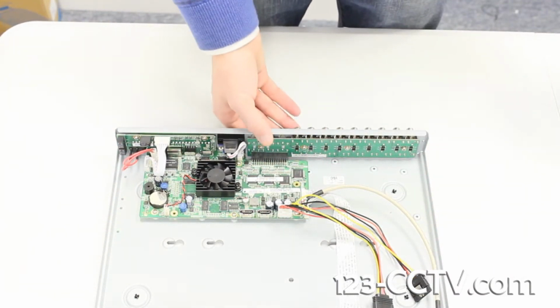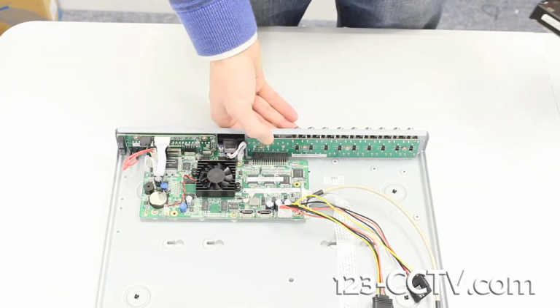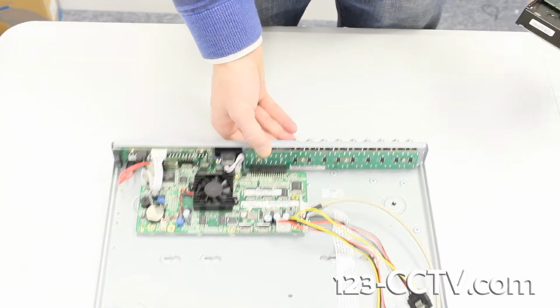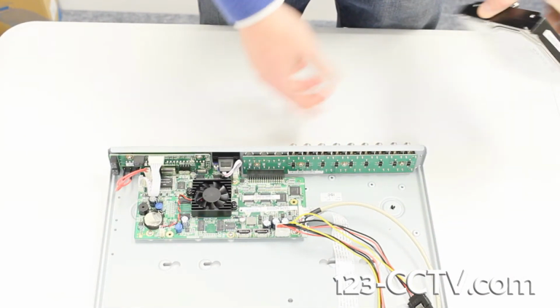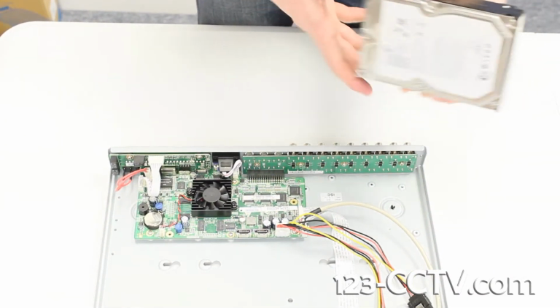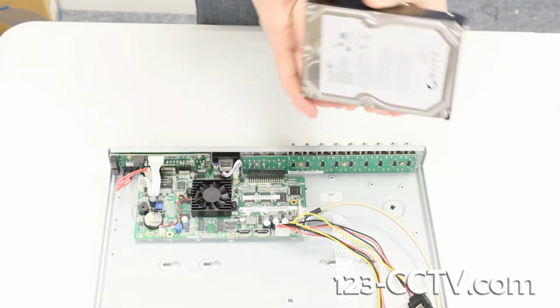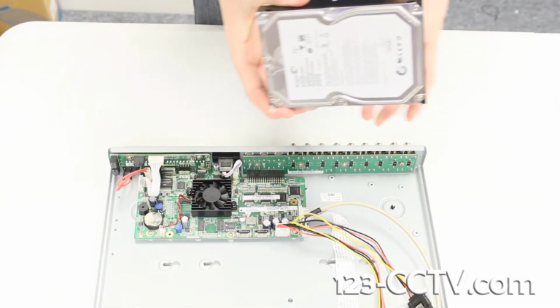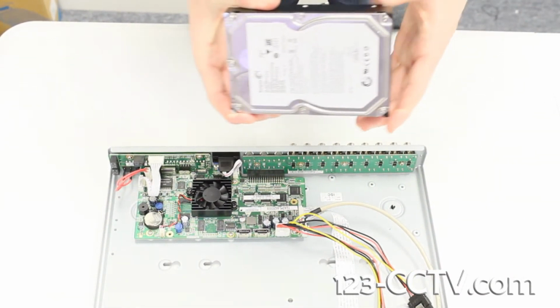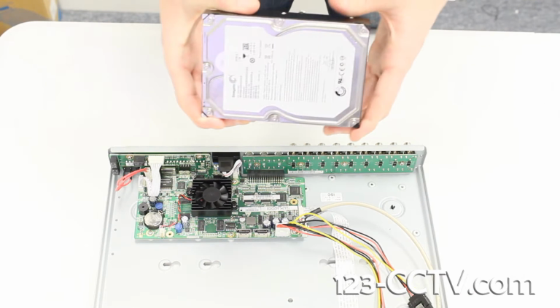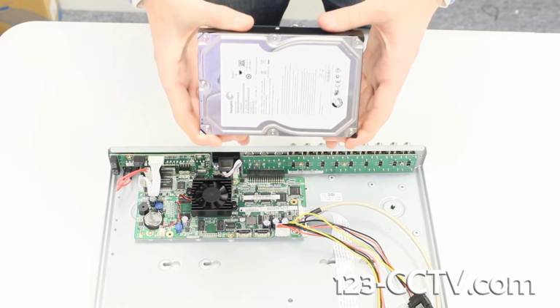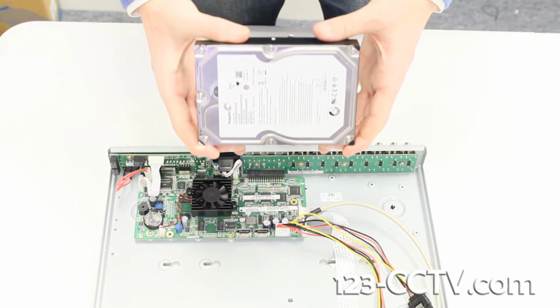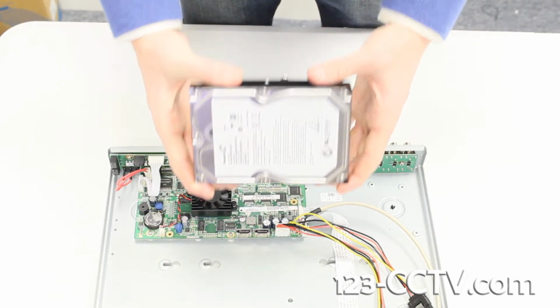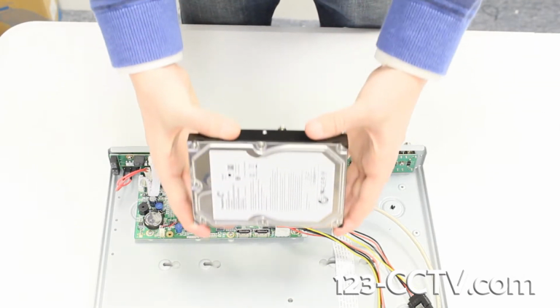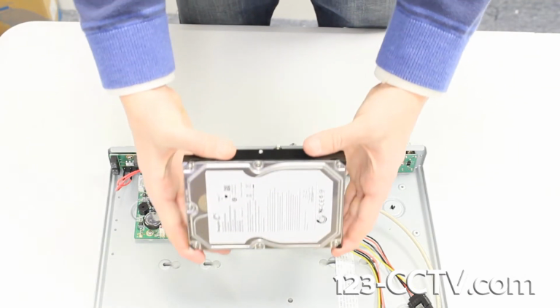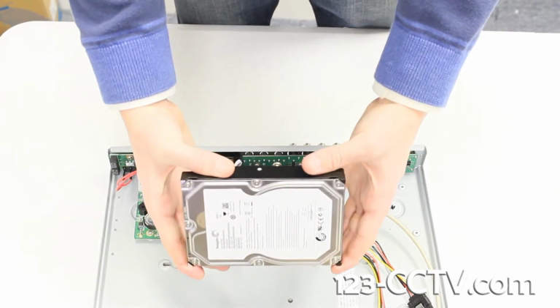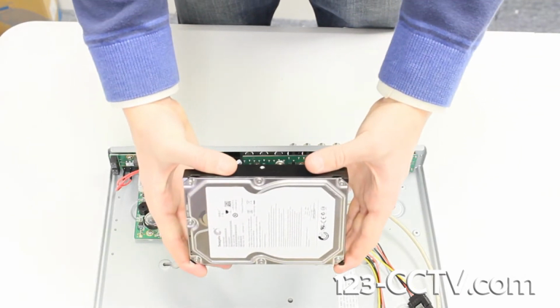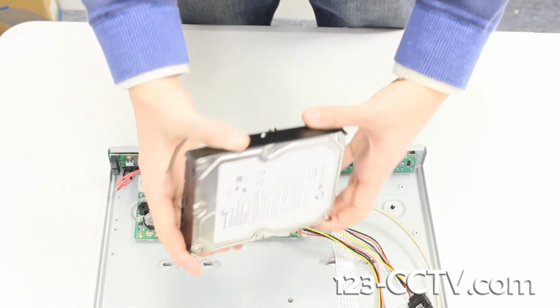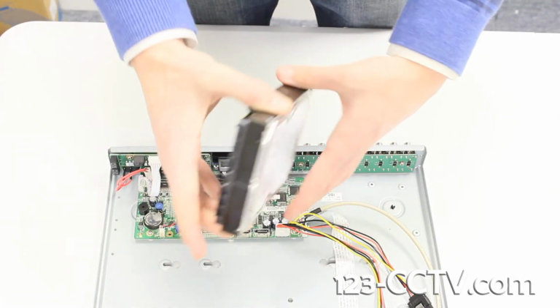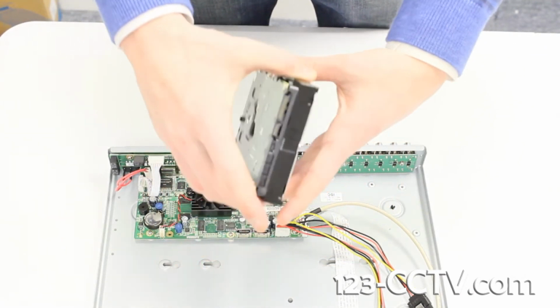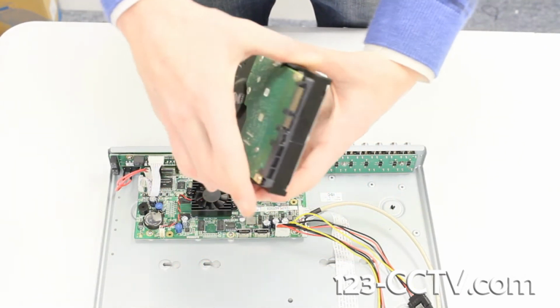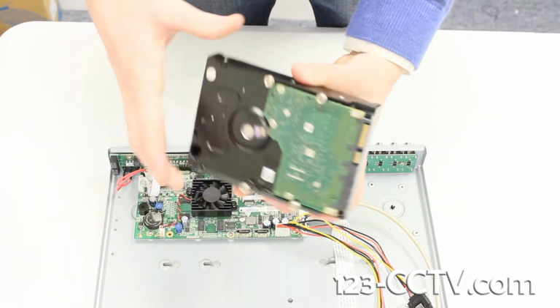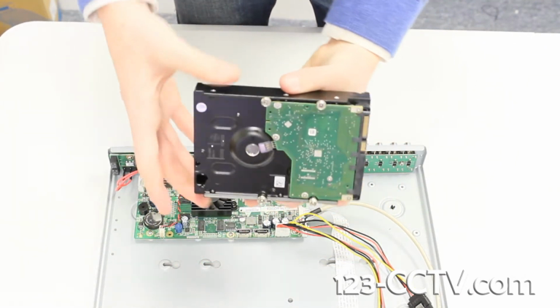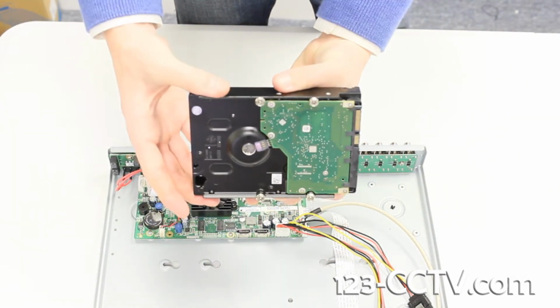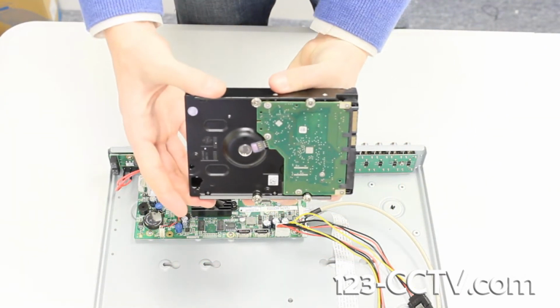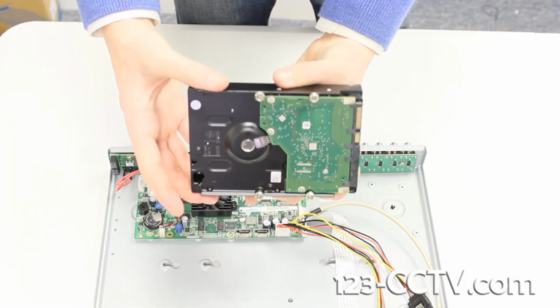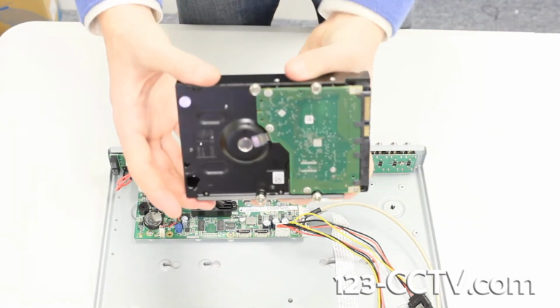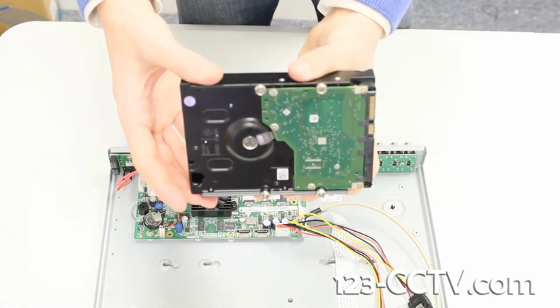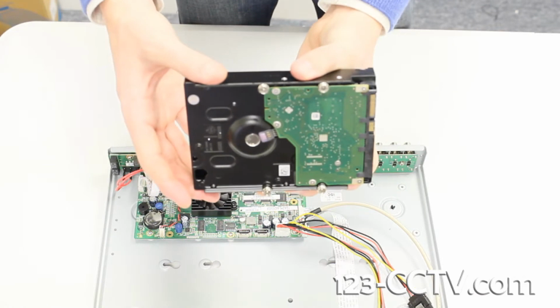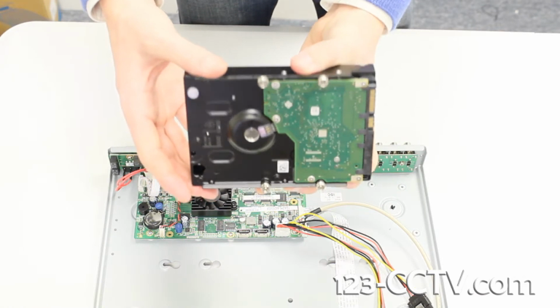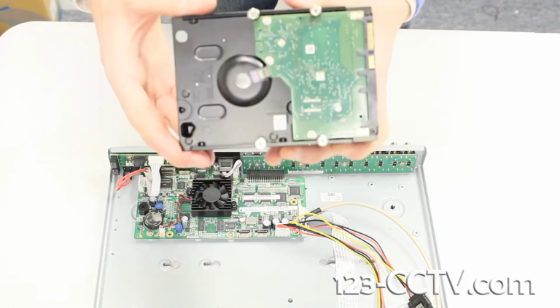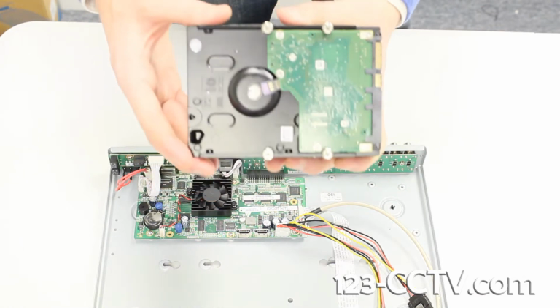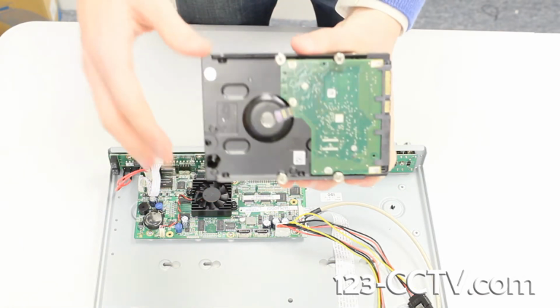Here we have our Seagate 1TB Barracuda hard drive. Our DVRs are compatible with all Seagate Barracuda 7200 RPM hard drives.